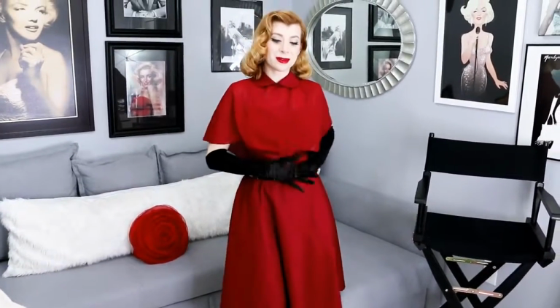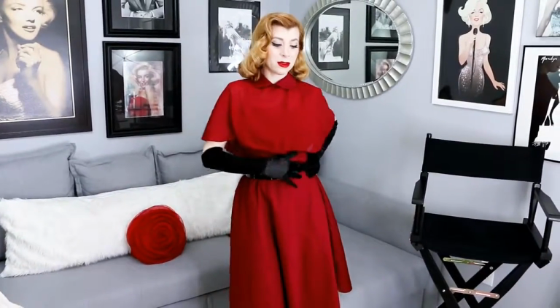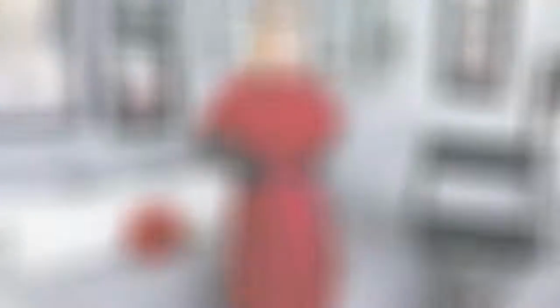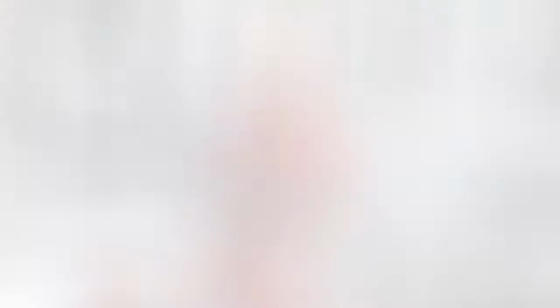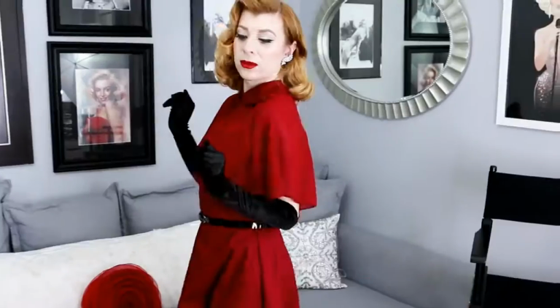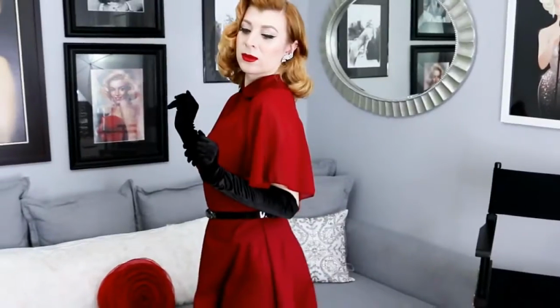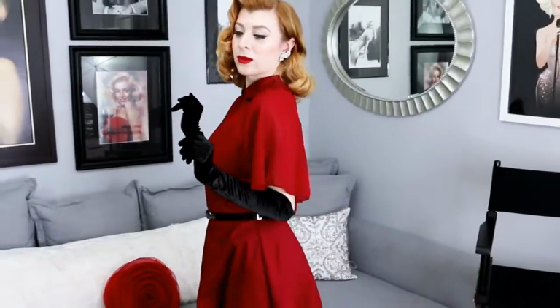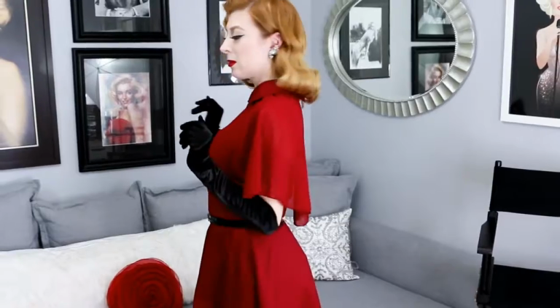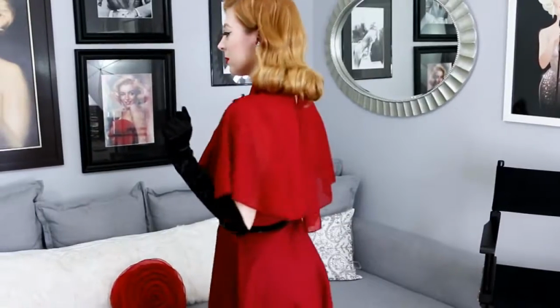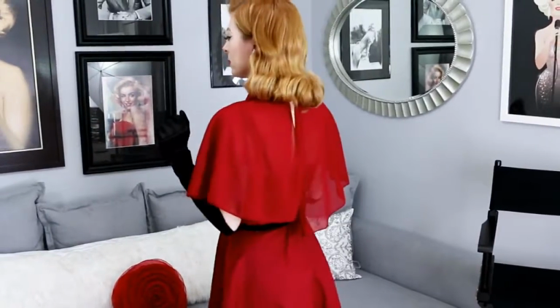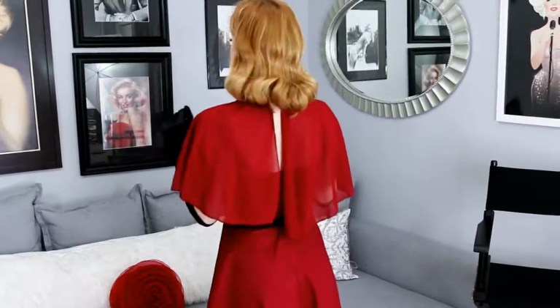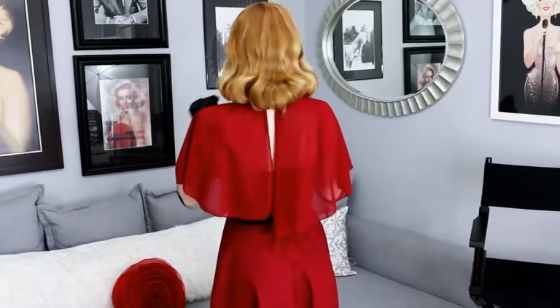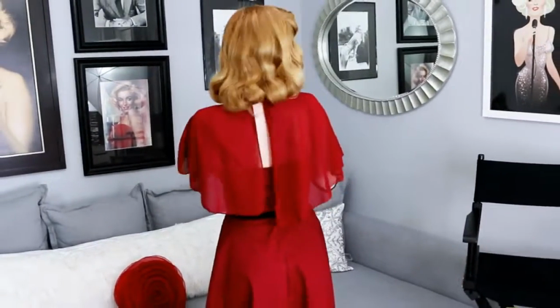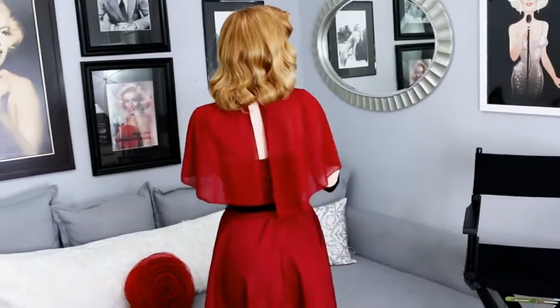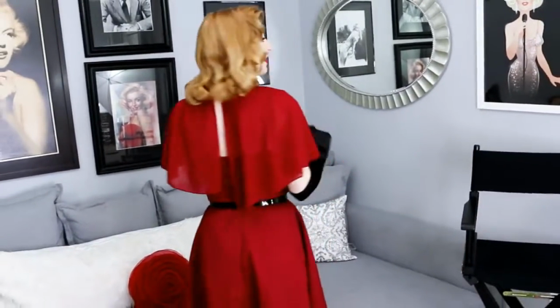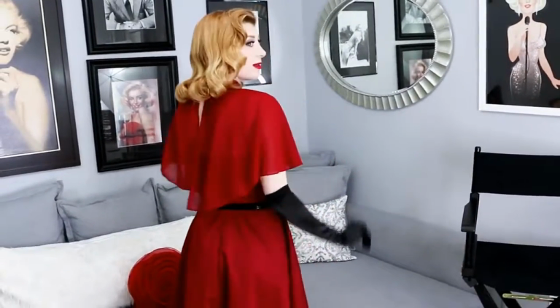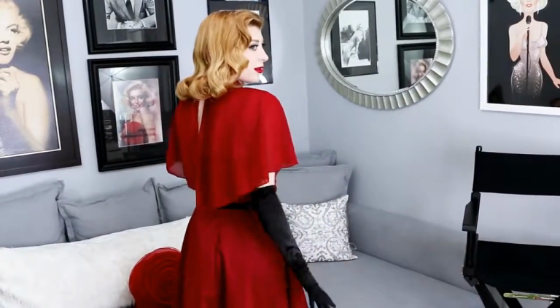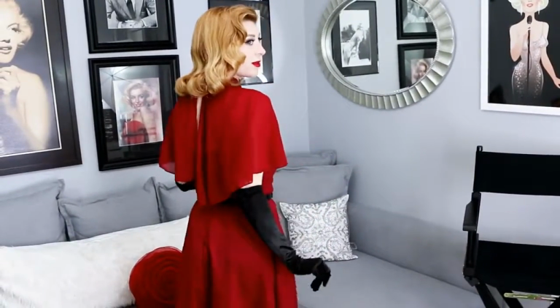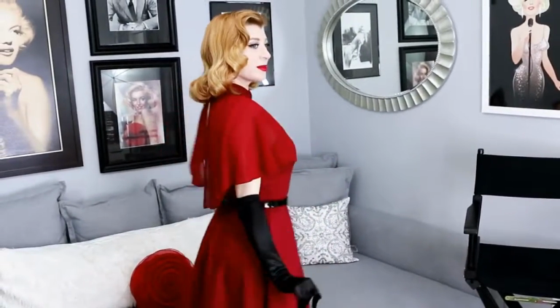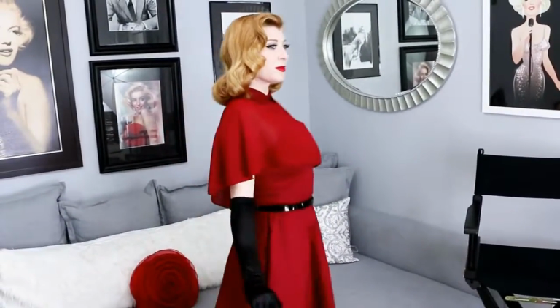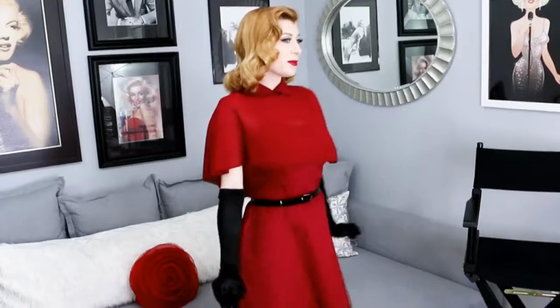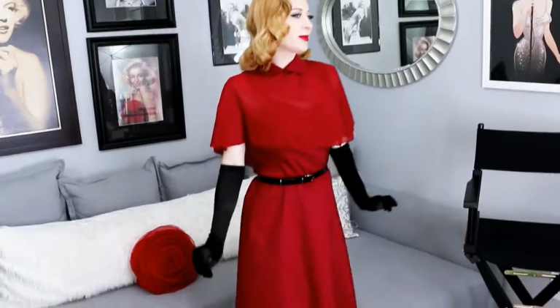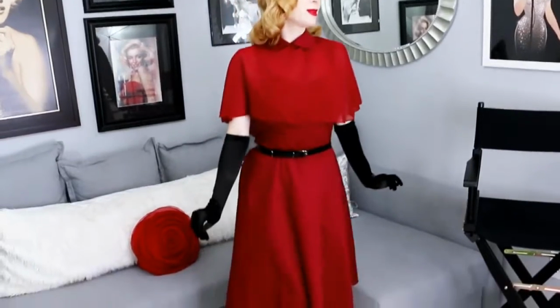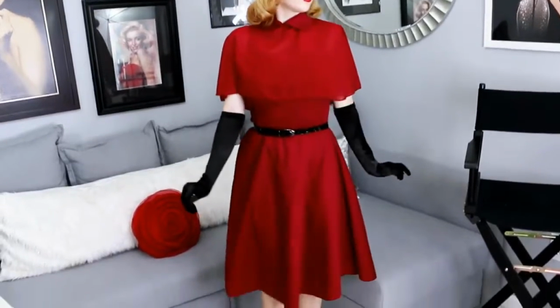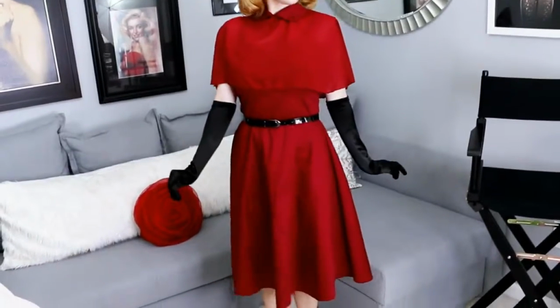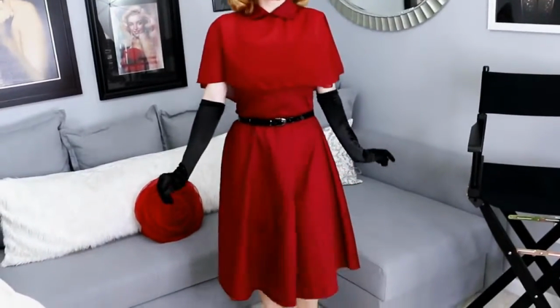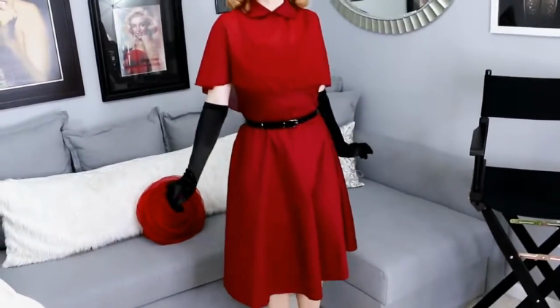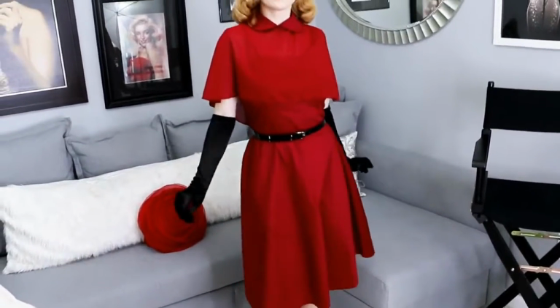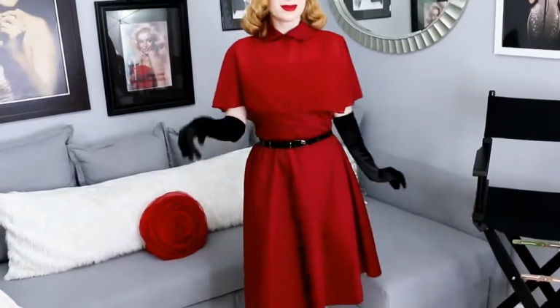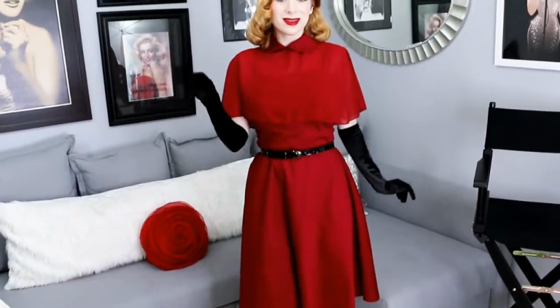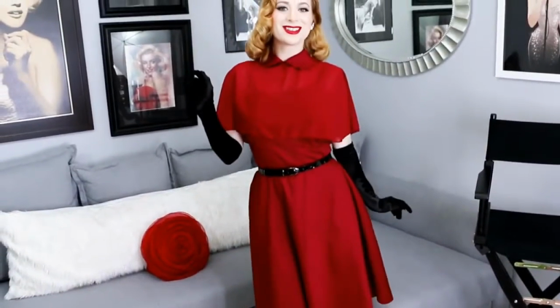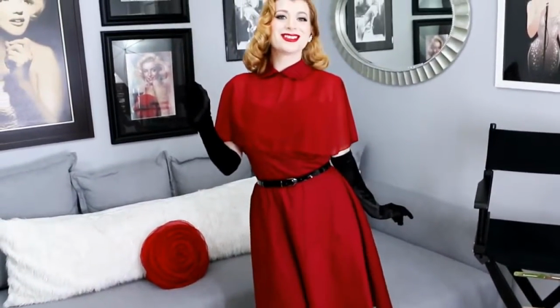There are so many ways that you could wear this, and I think the versatility is what I love the most. I love that it can be an evening affair with the cape, stockings, black high heels, the gloves, and the belt.